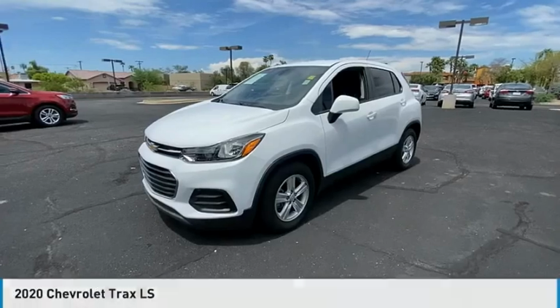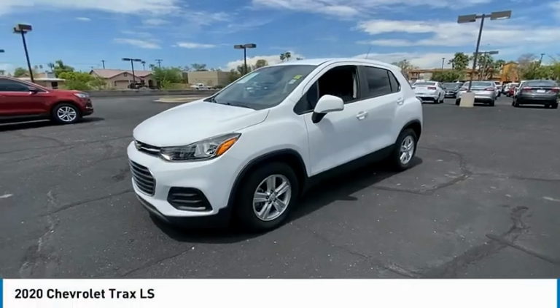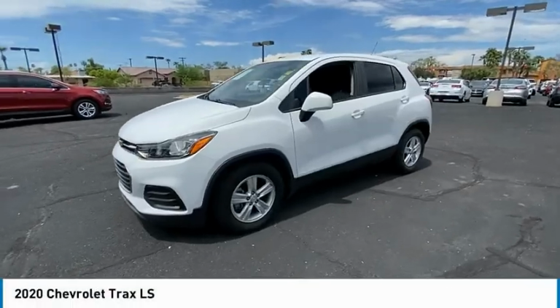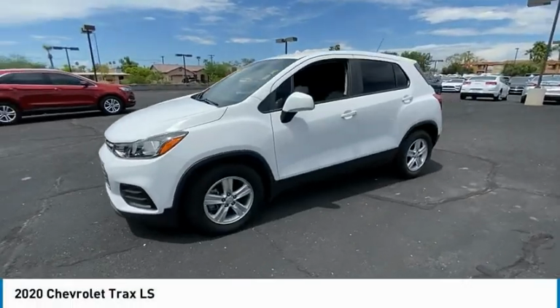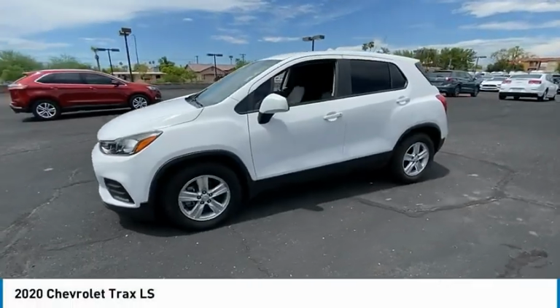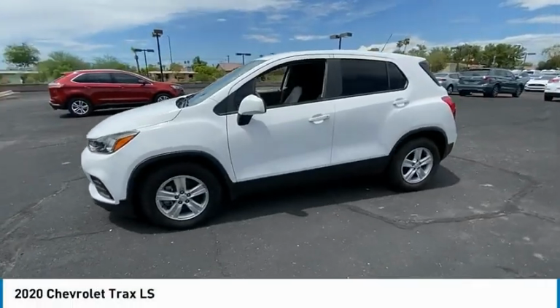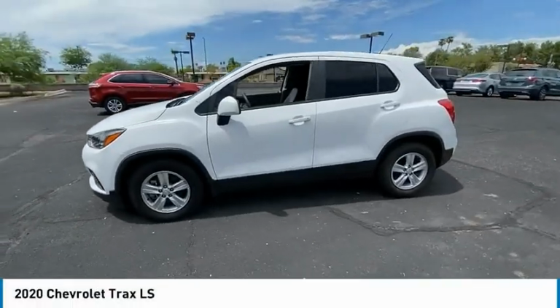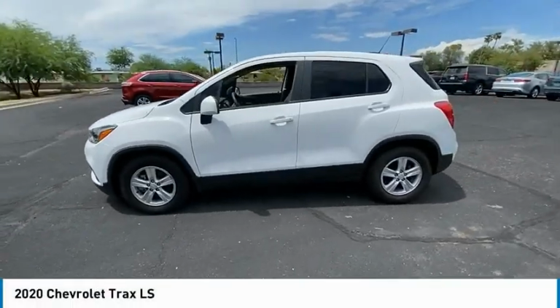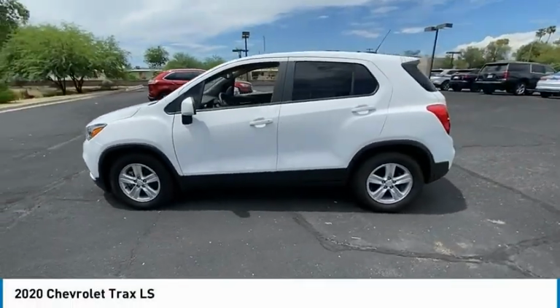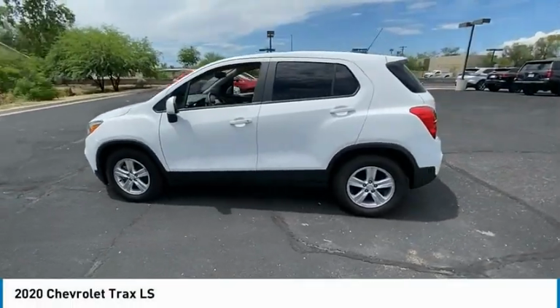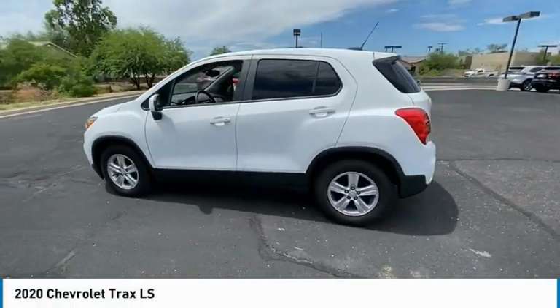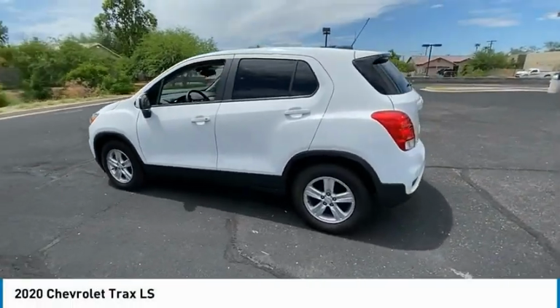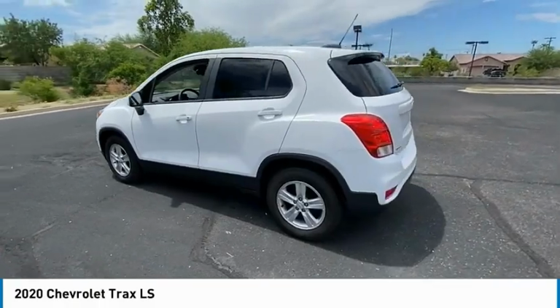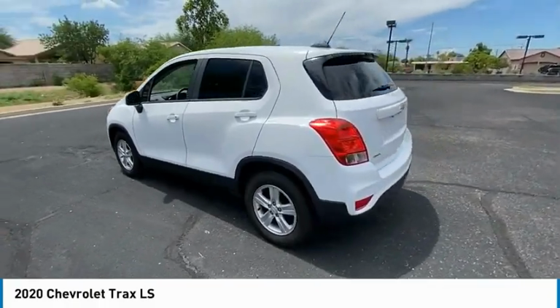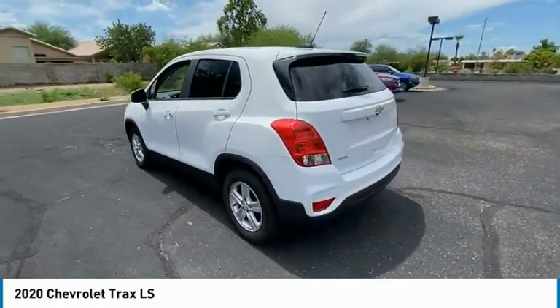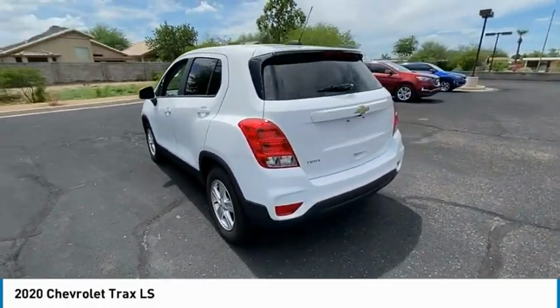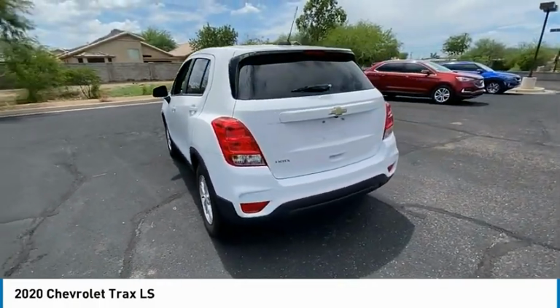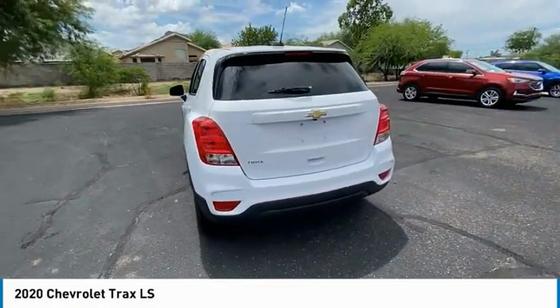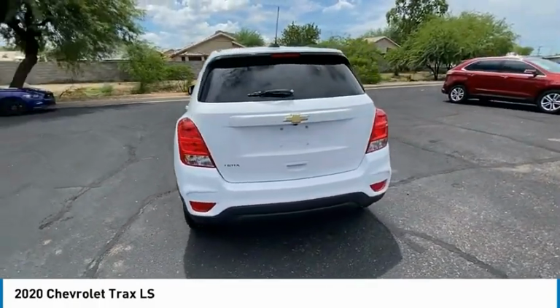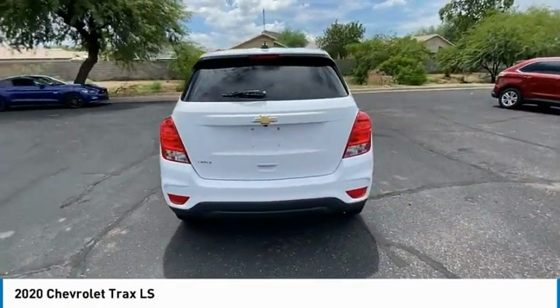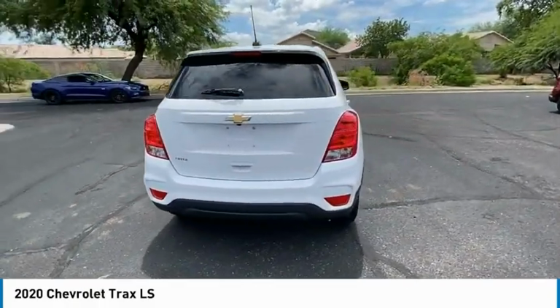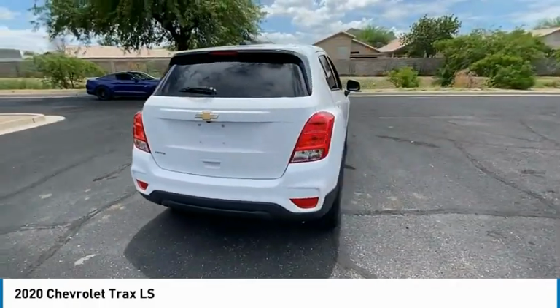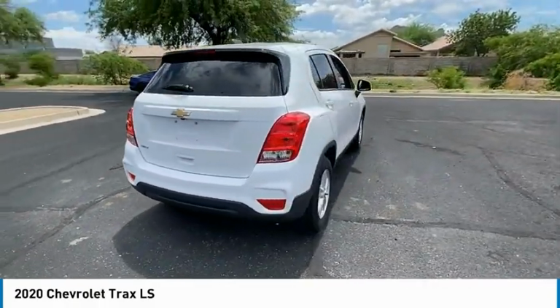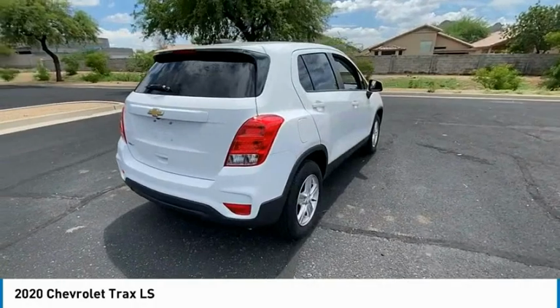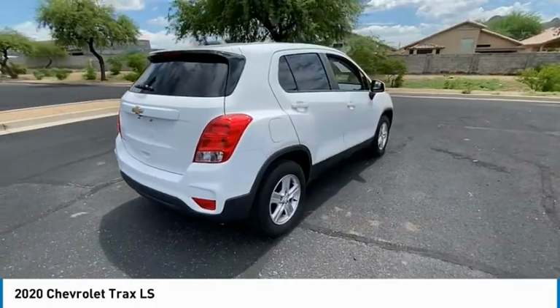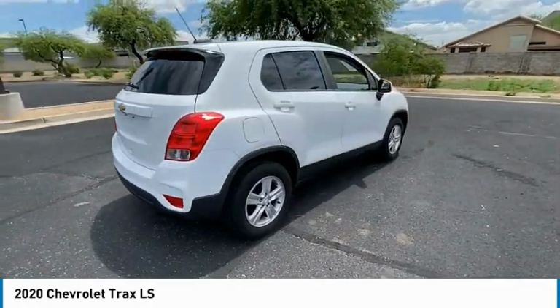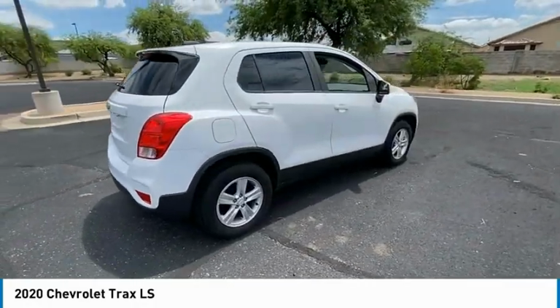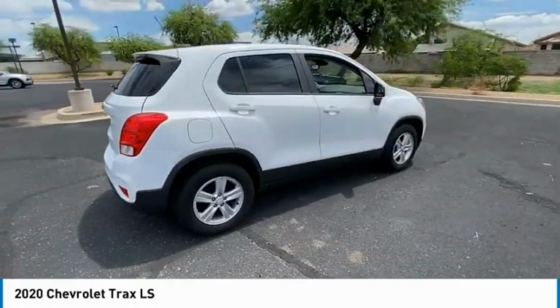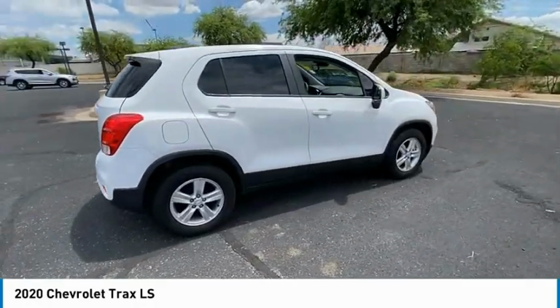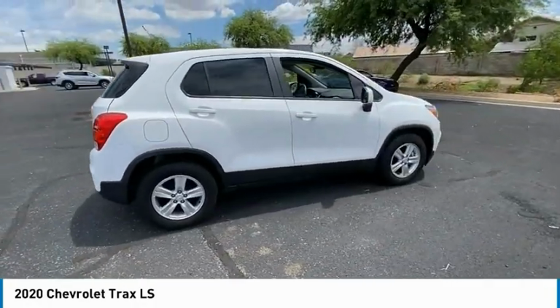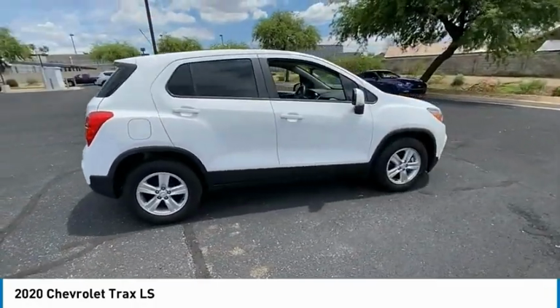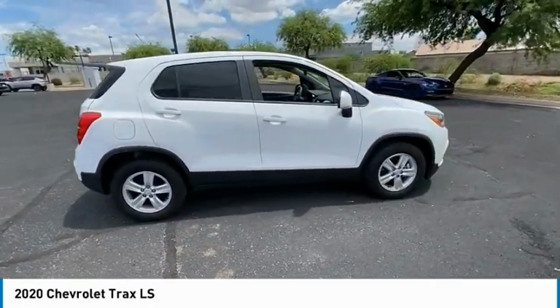You are going to love the 2020 Chevrolet Trax. The Trax is tiny on the outside, but remarkably spacious within. It comes with clean and modern interiors. This vehicle has less than 20,000 miles.